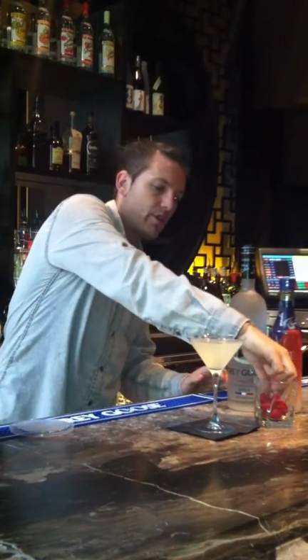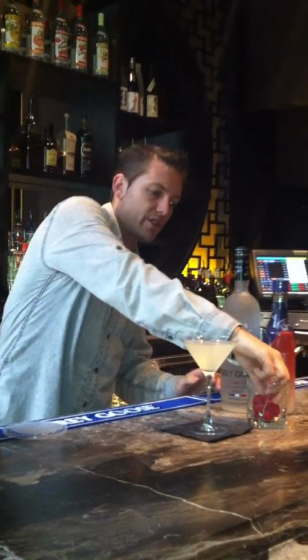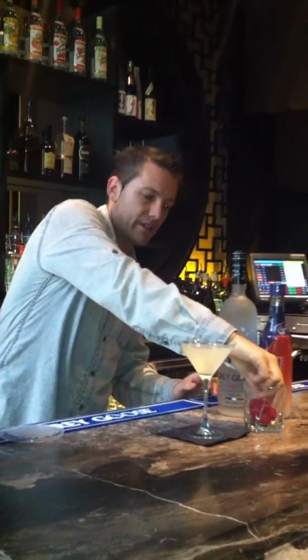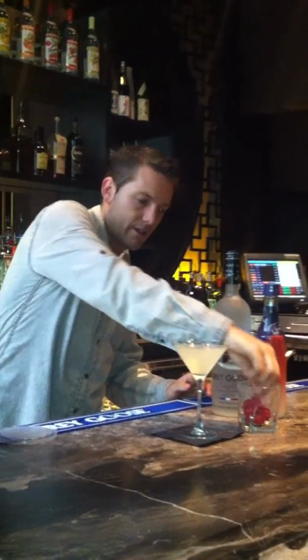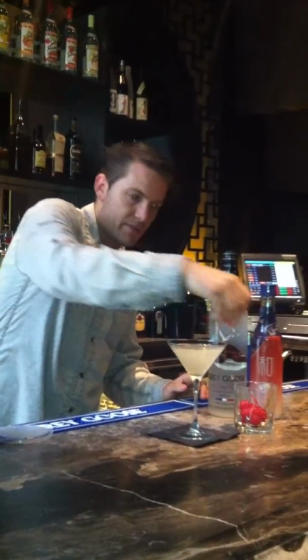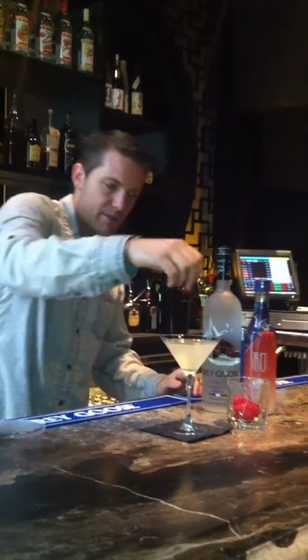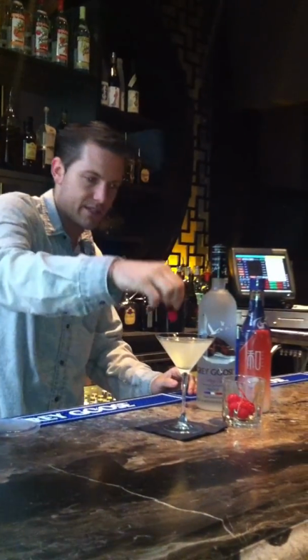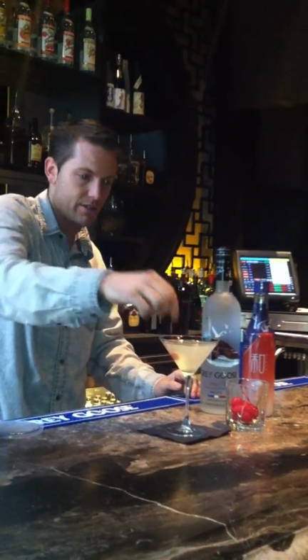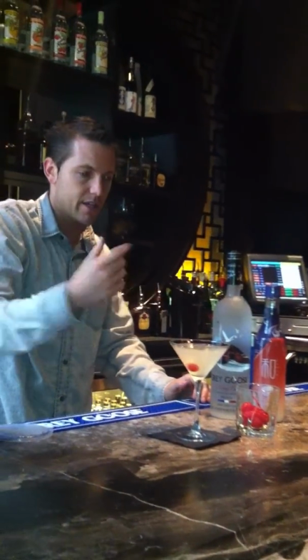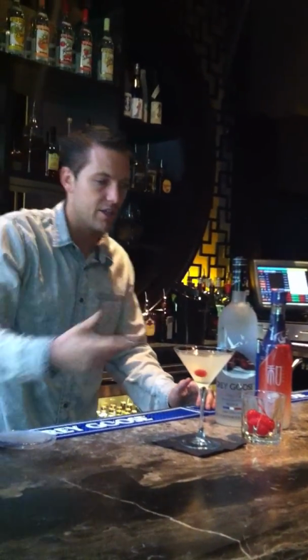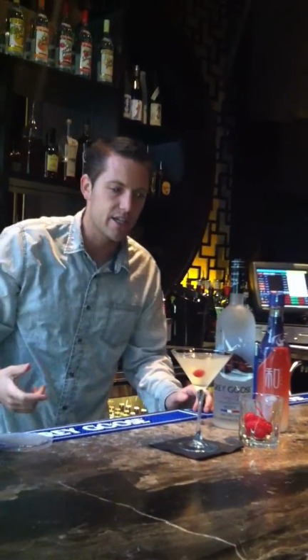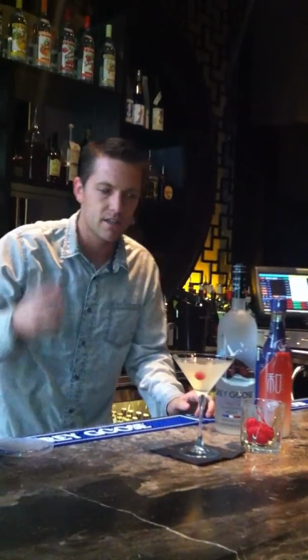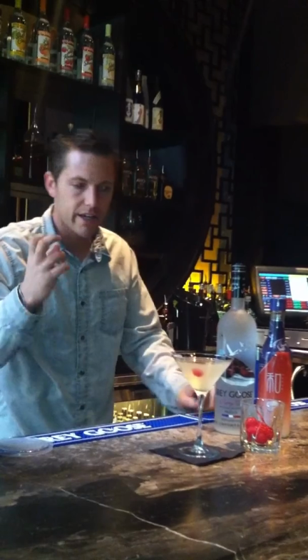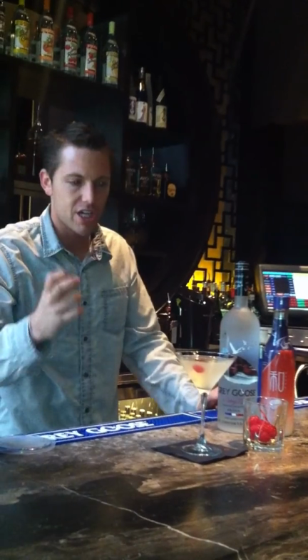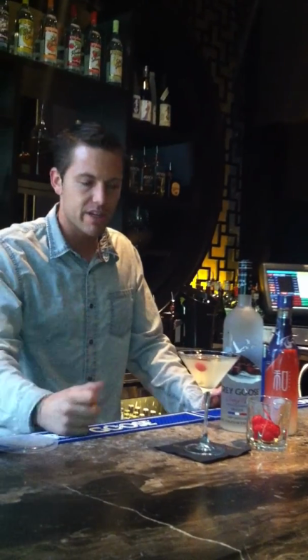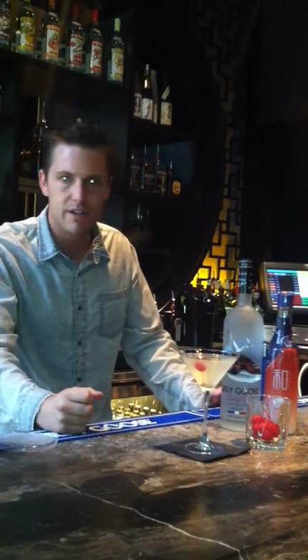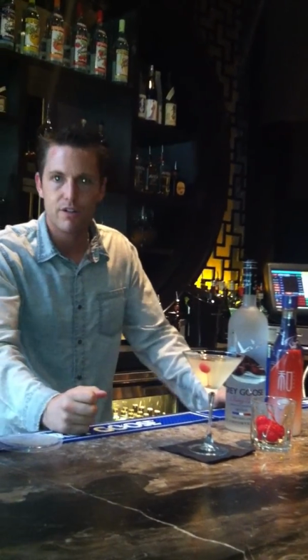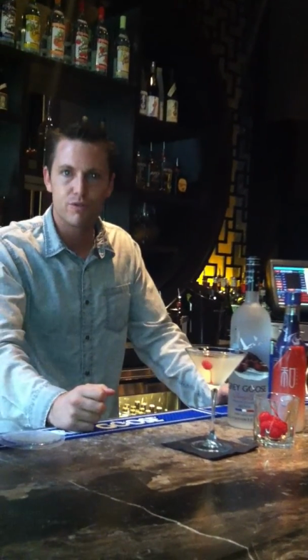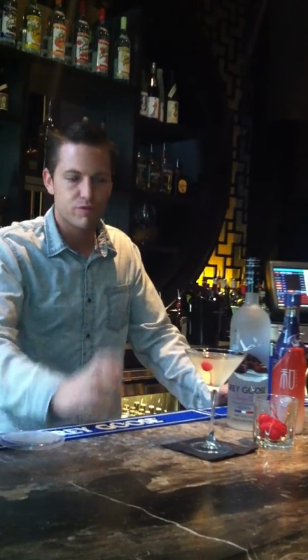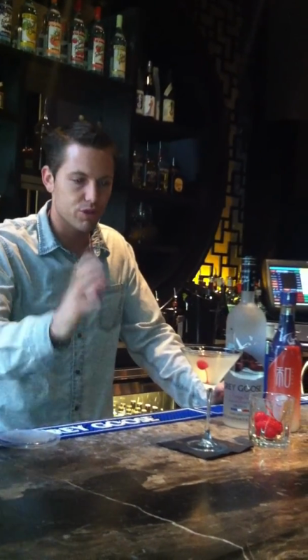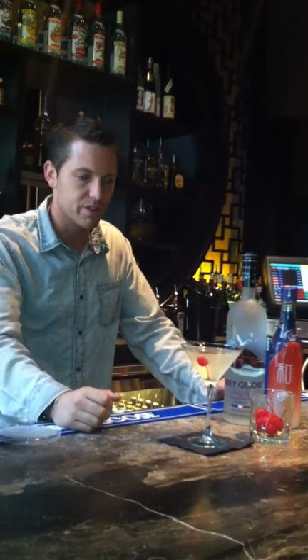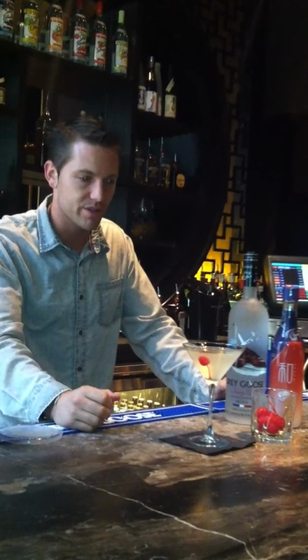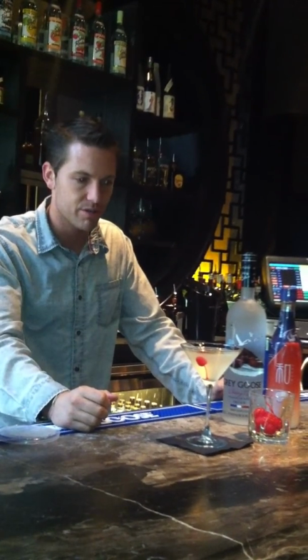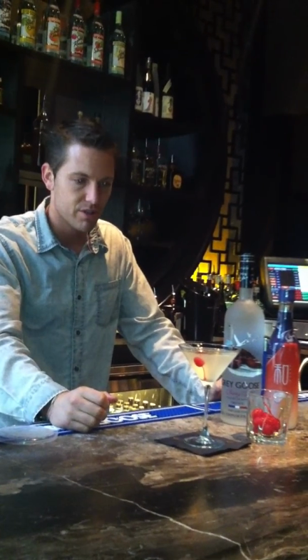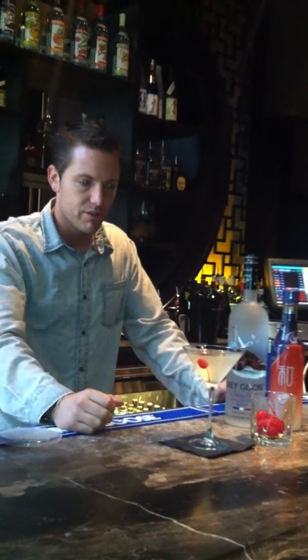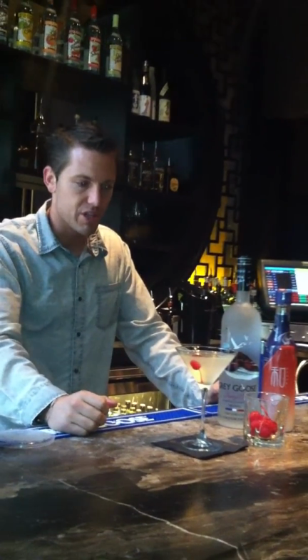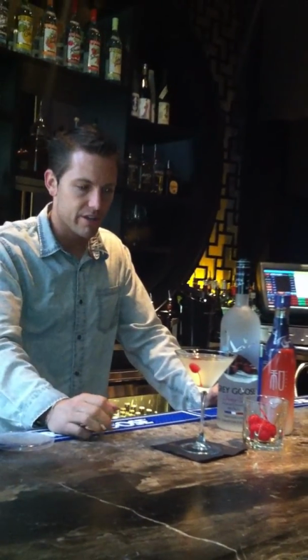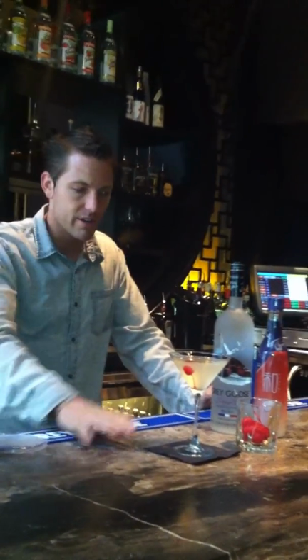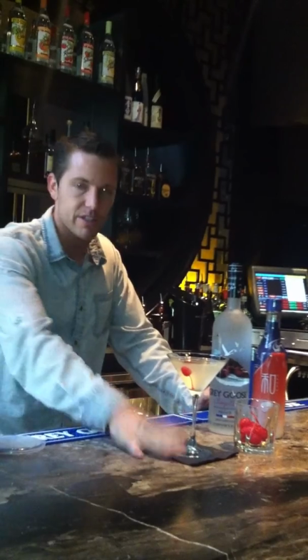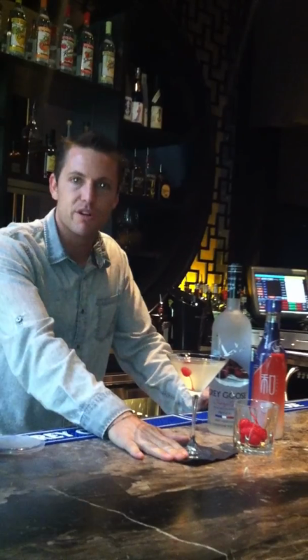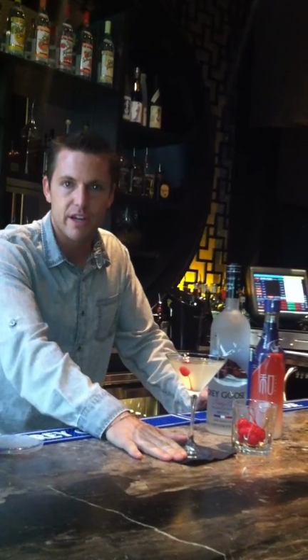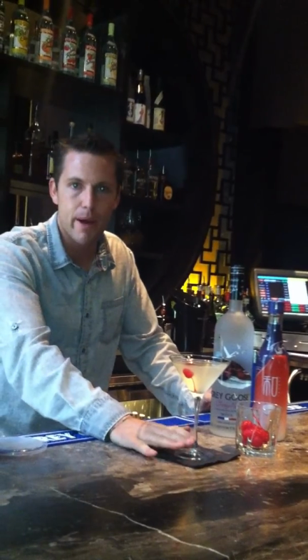We always try to make the garnish something that plays into the drink. Lychee has that cherry banana fruit floral sweetness to it, so throw a cherry in there — and that's the Lychee Martini.